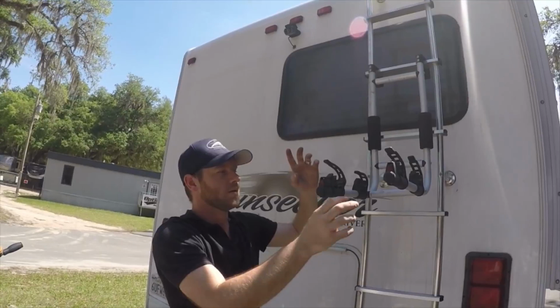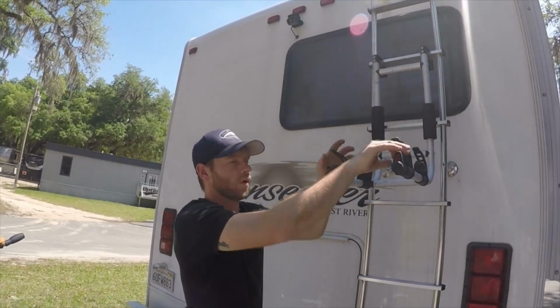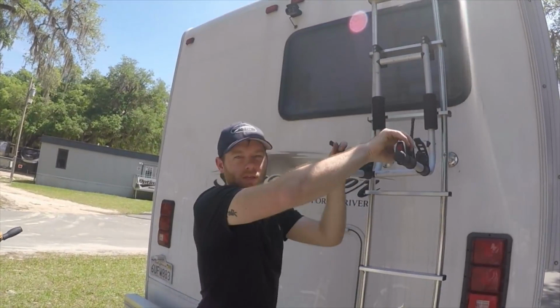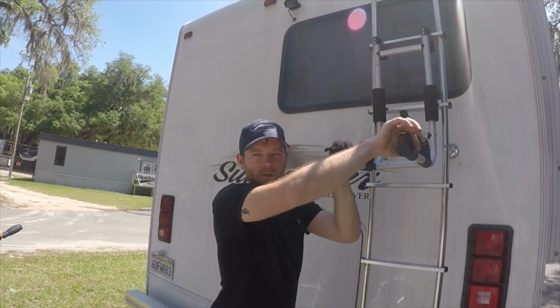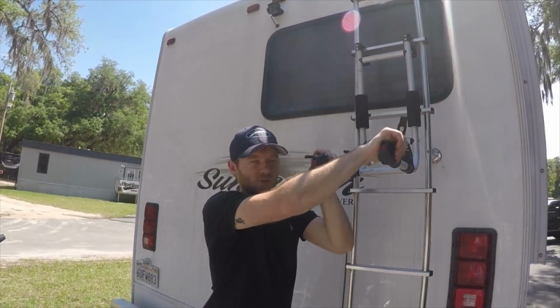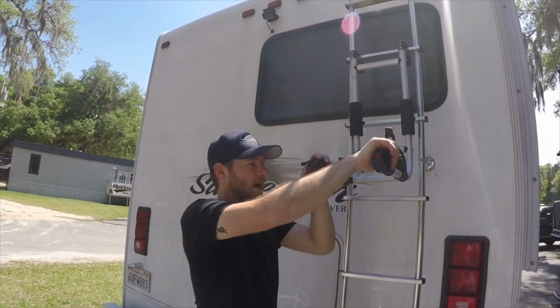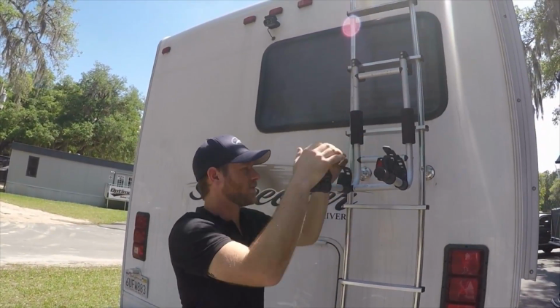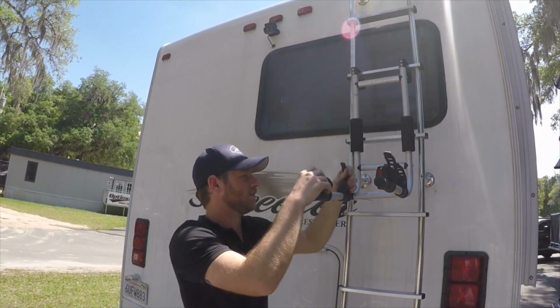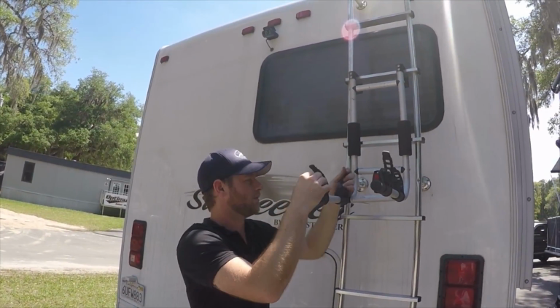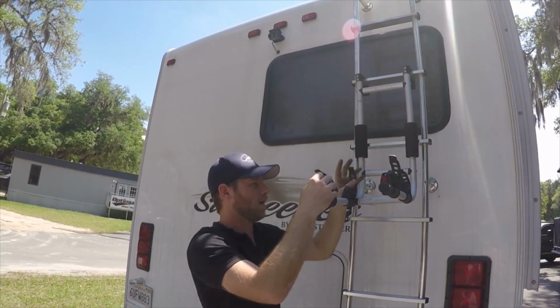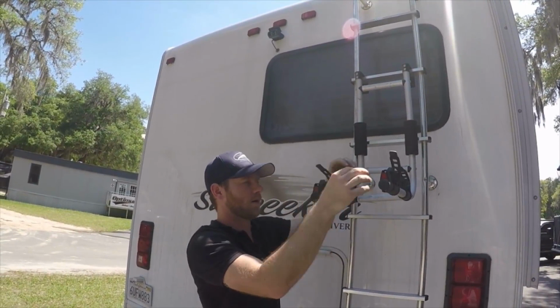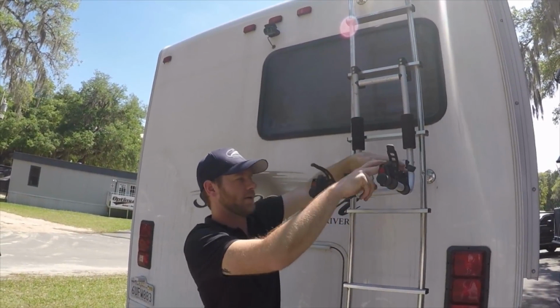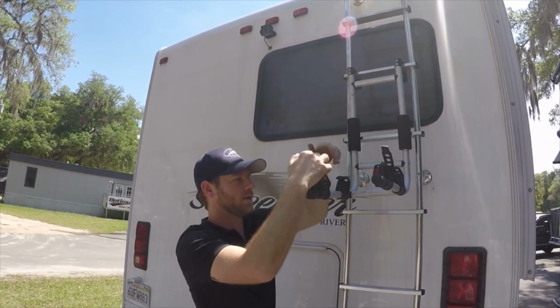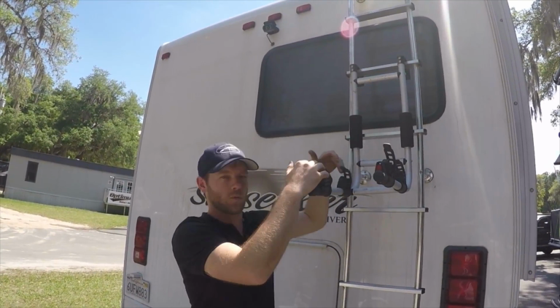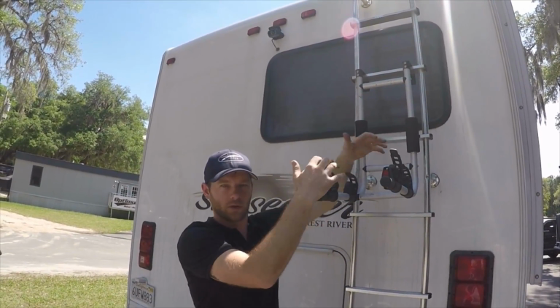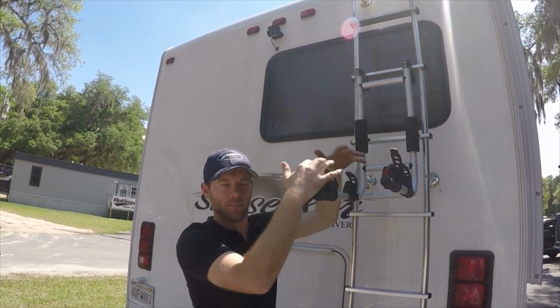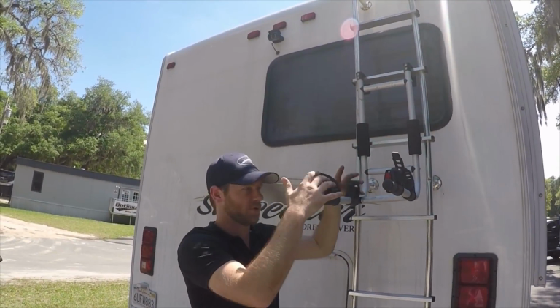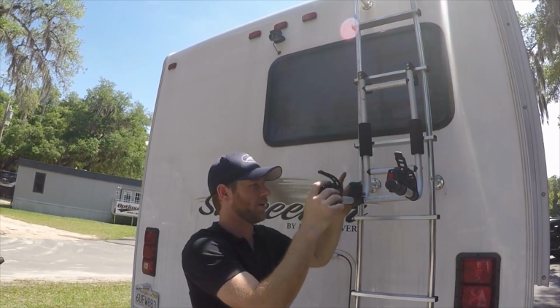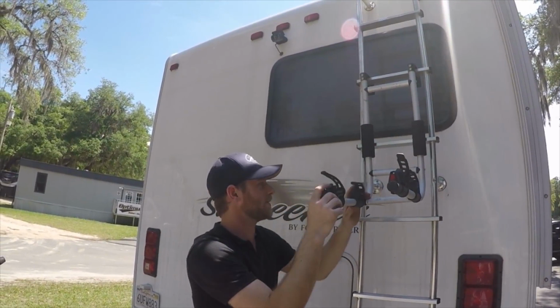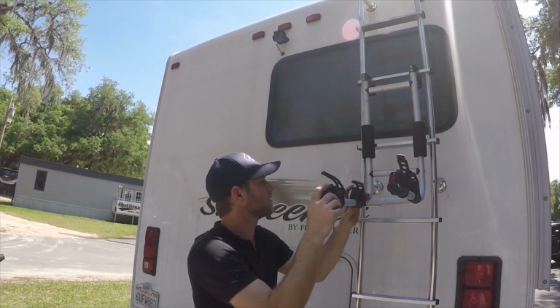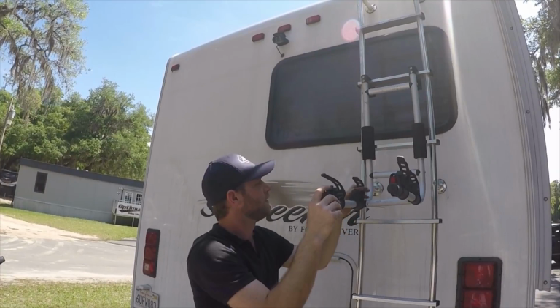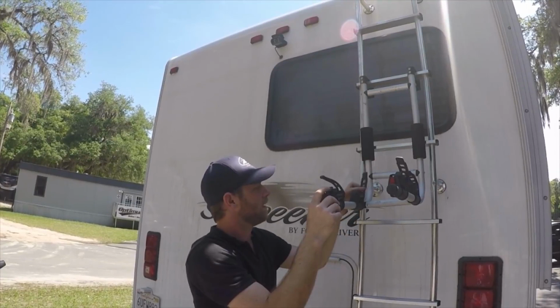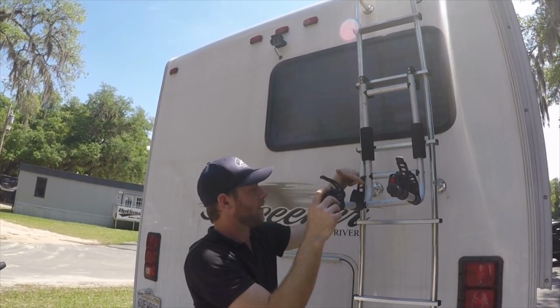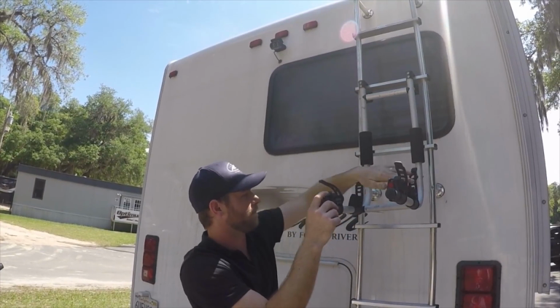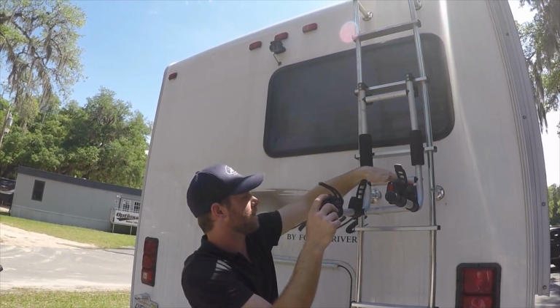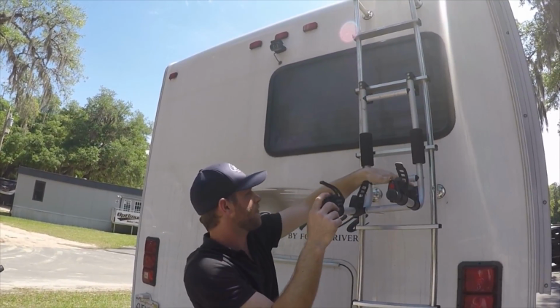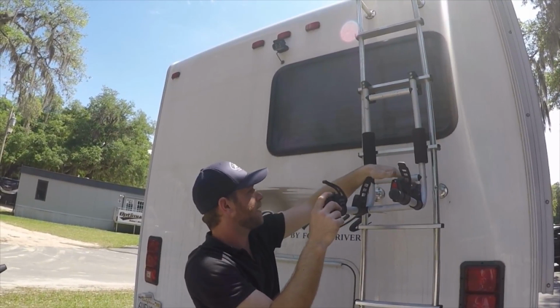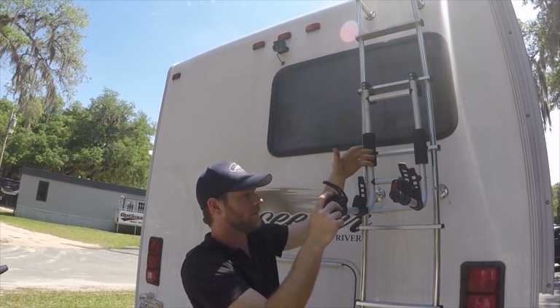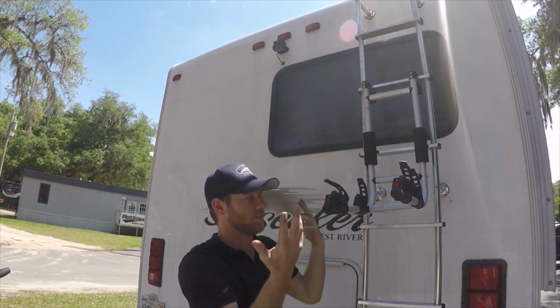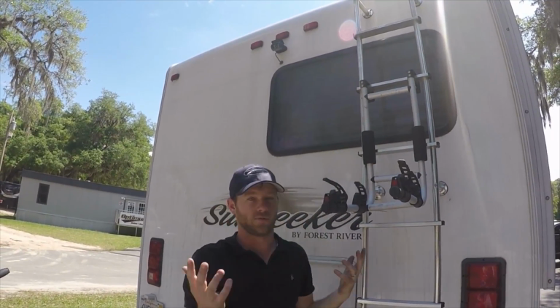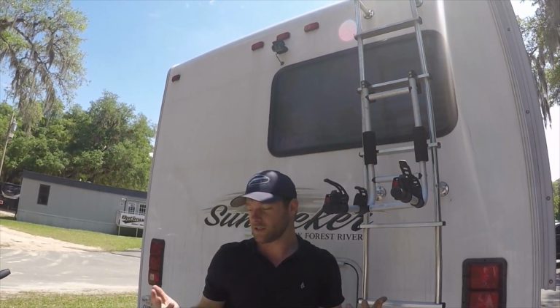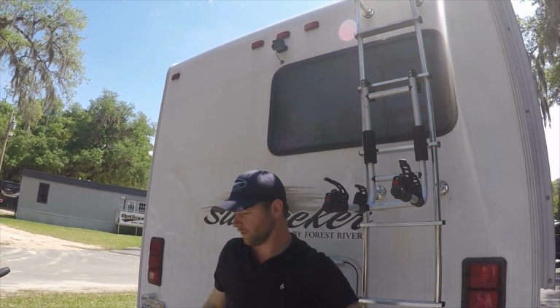You want to make sure that your straps are equal. We're going to load up both the bikes and it's very simple.